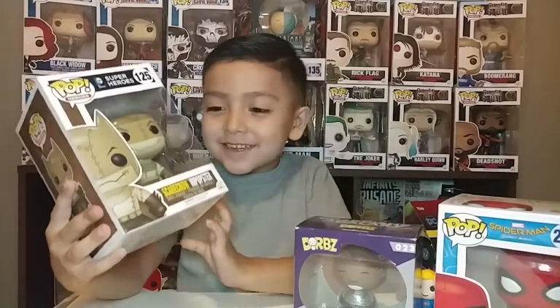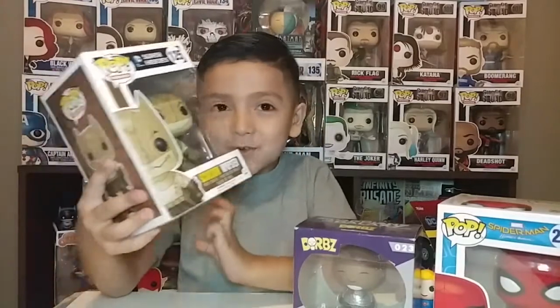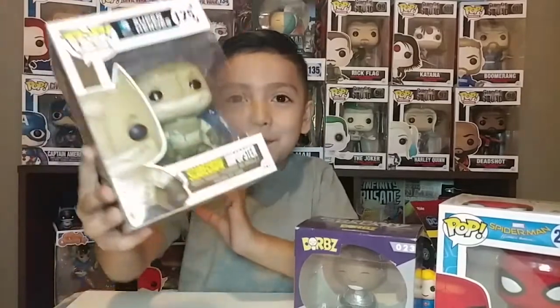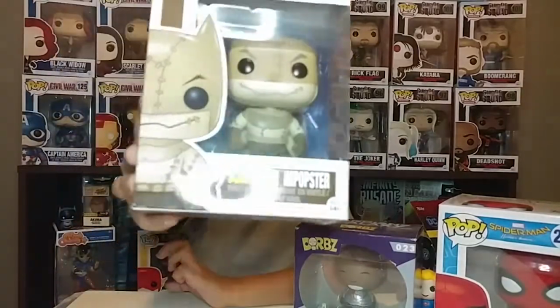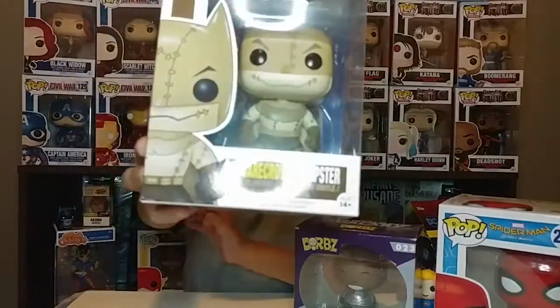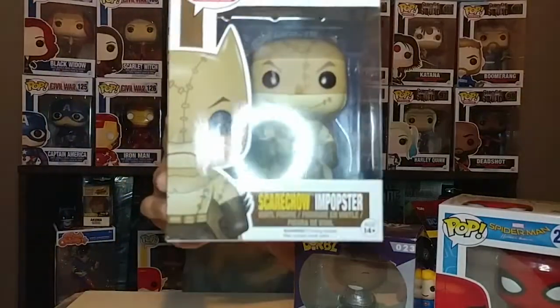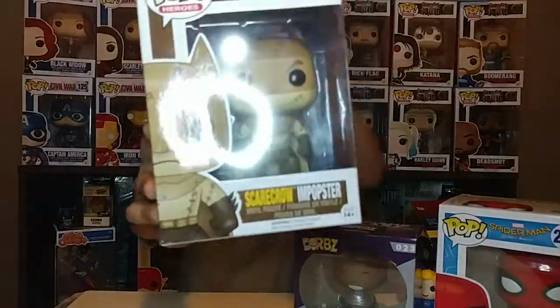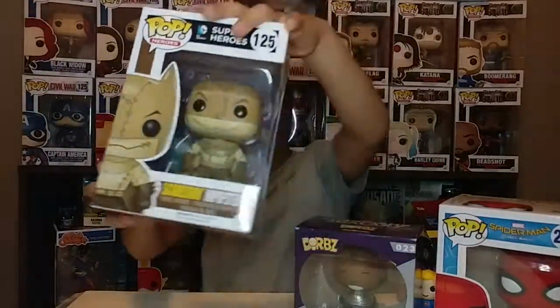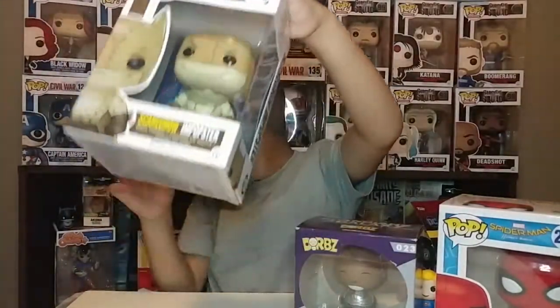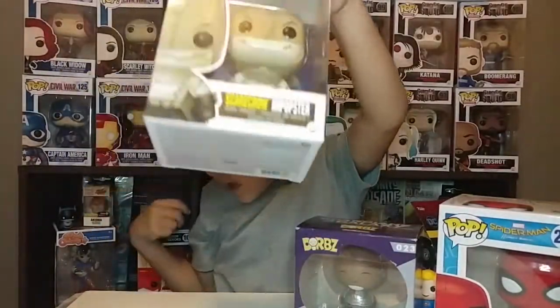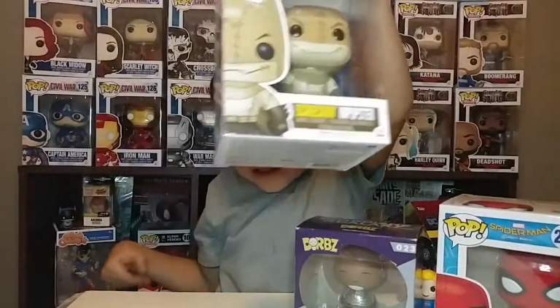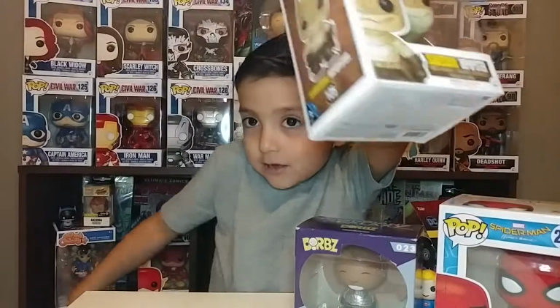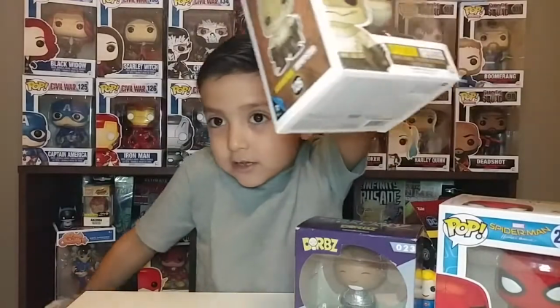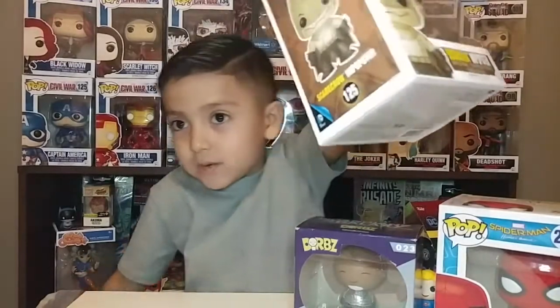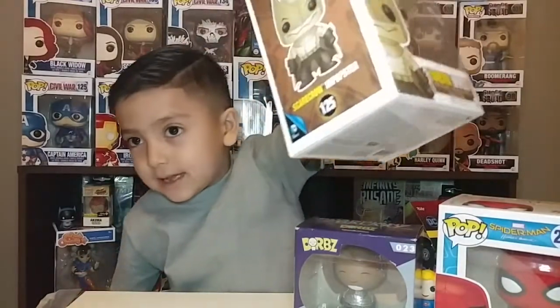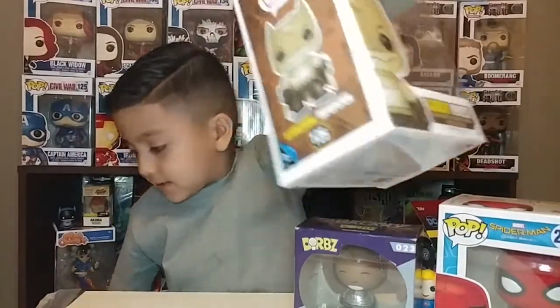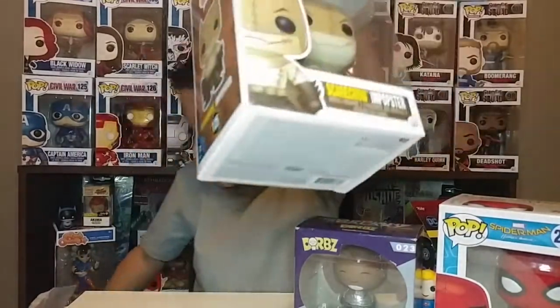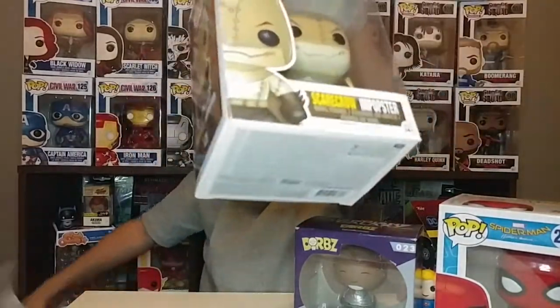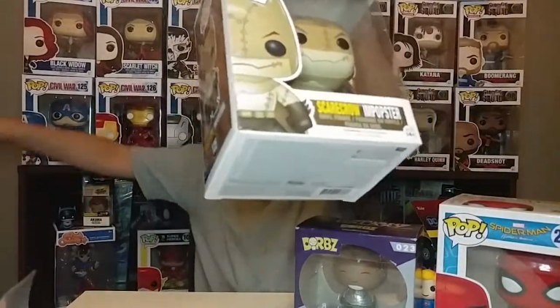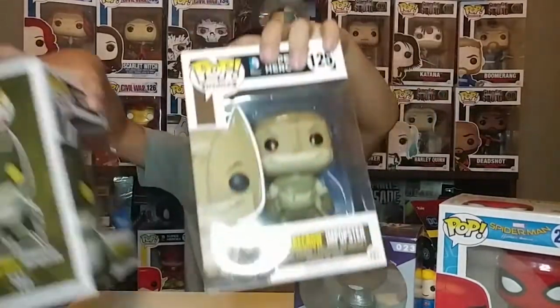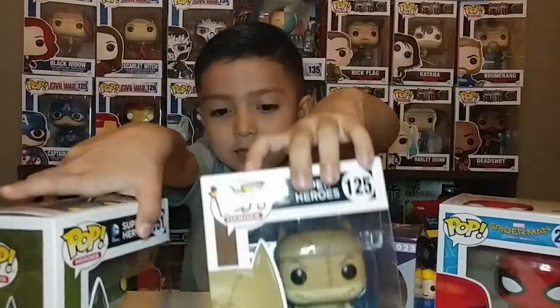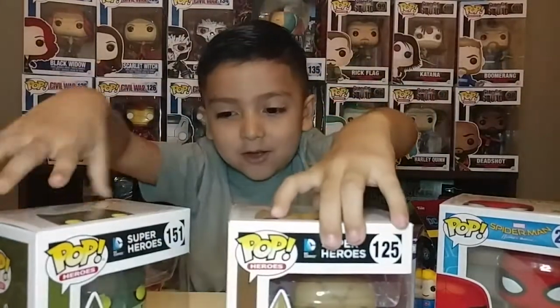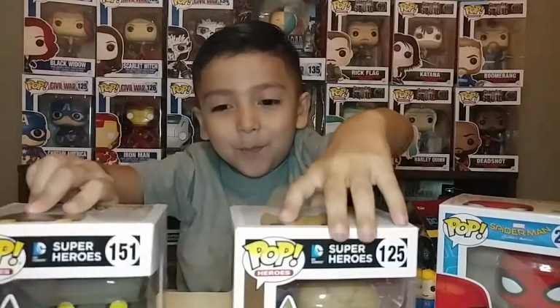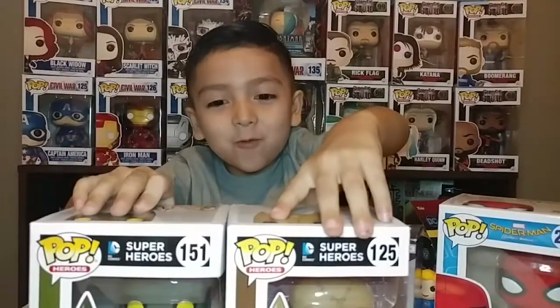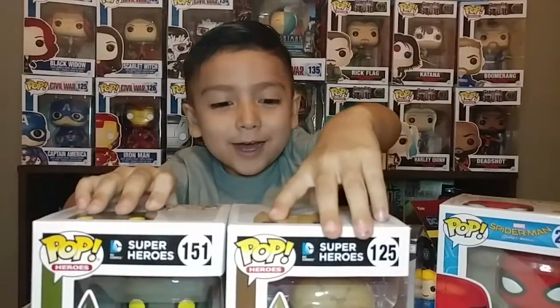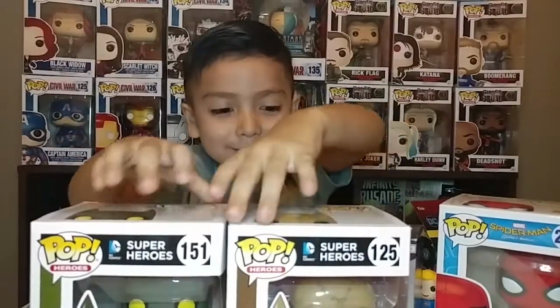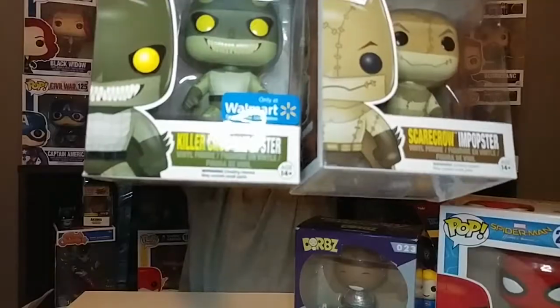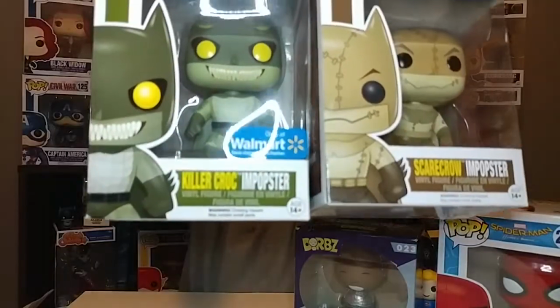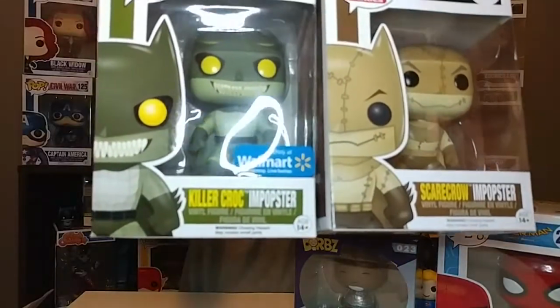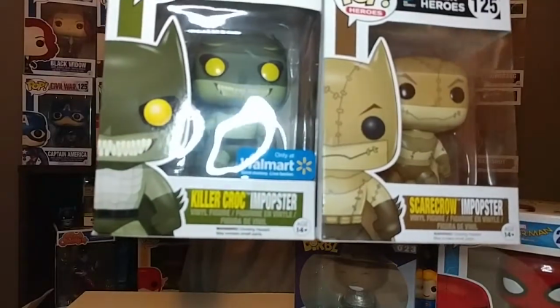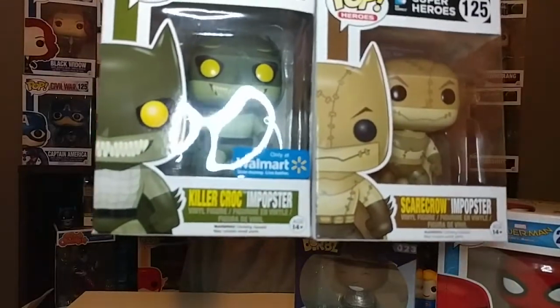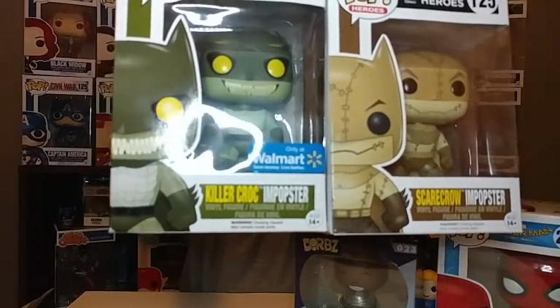Scarecrow Banner! And I got another one - last time I got both. What? They're the same!